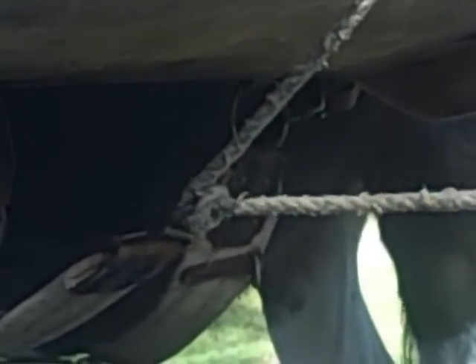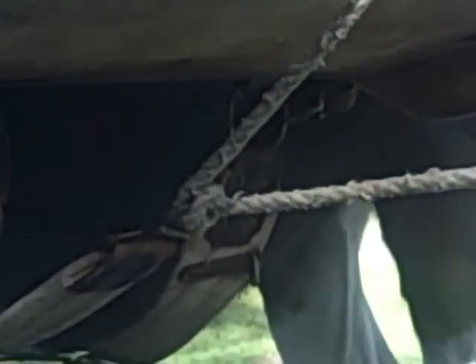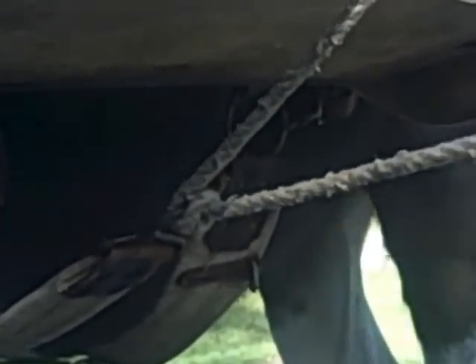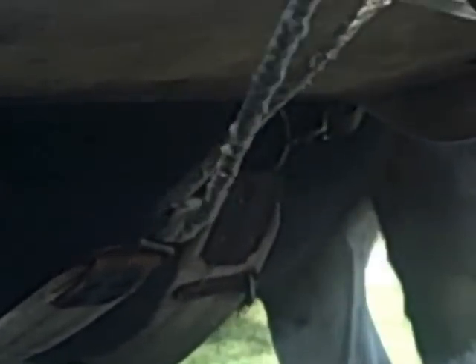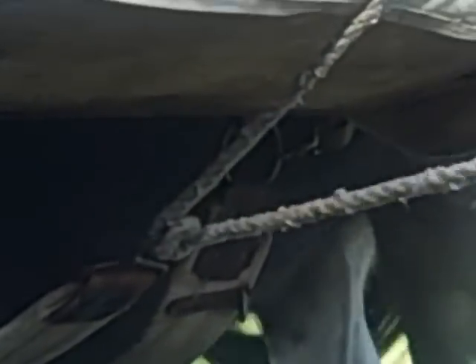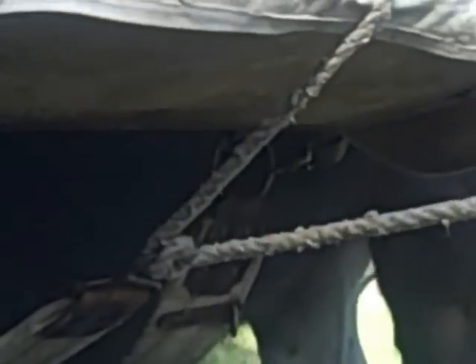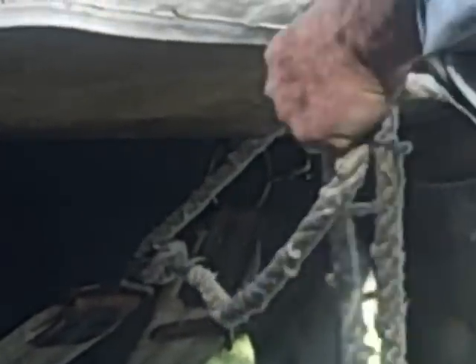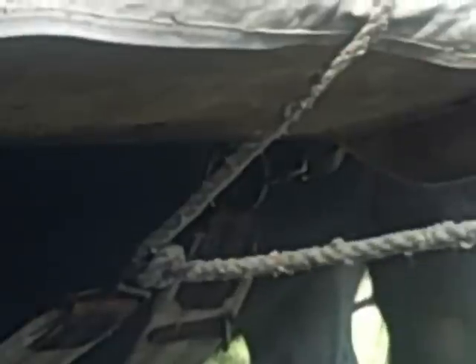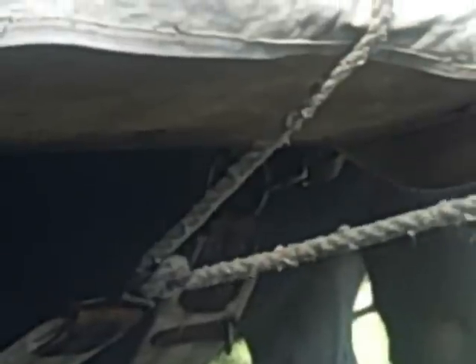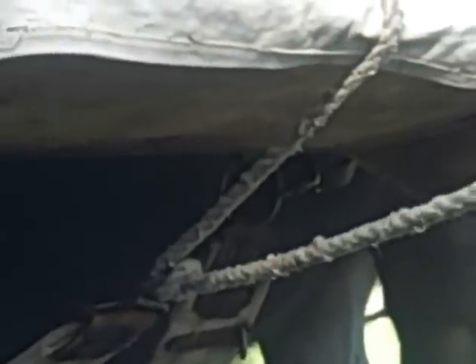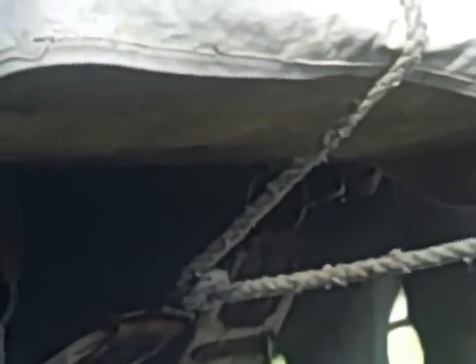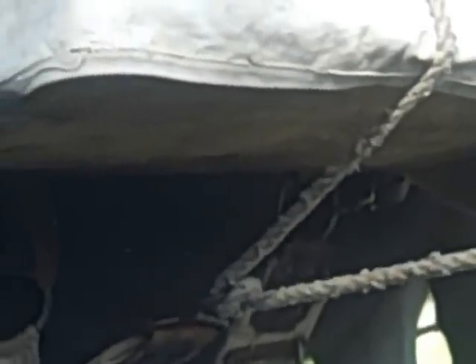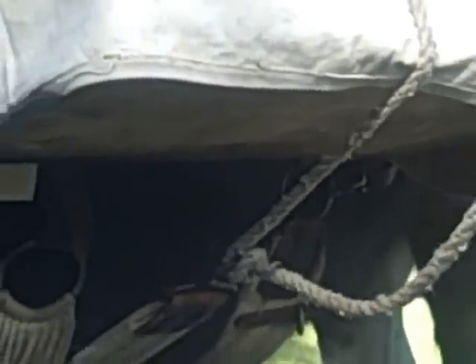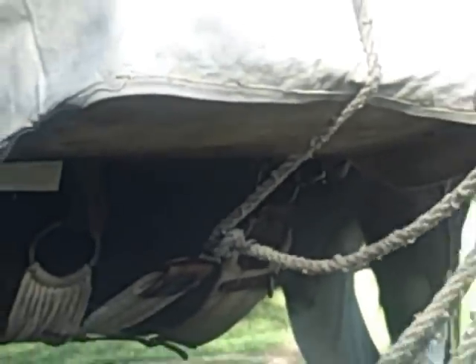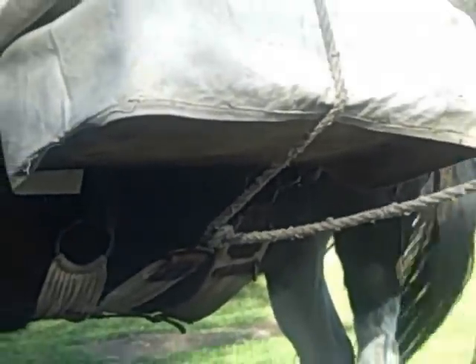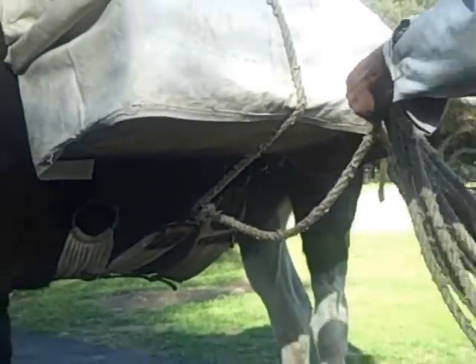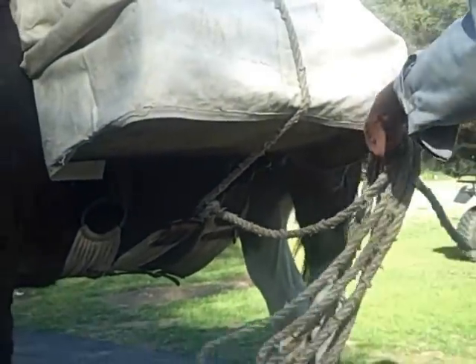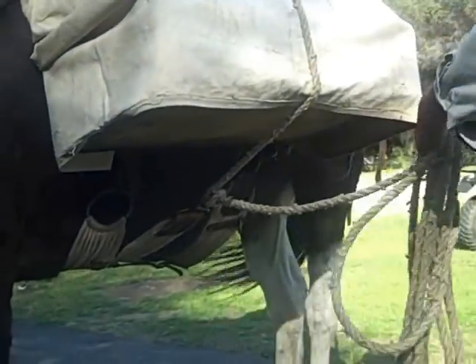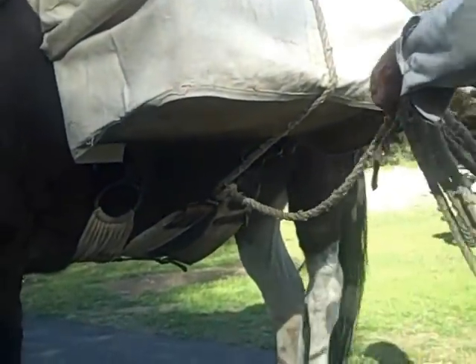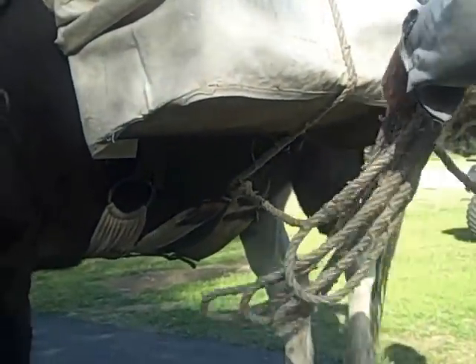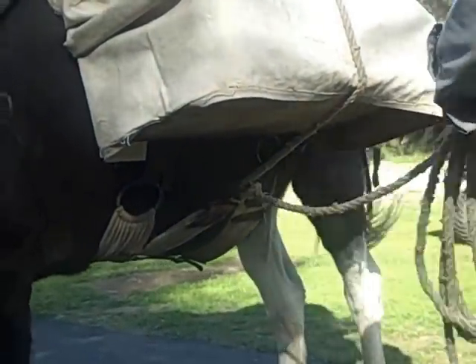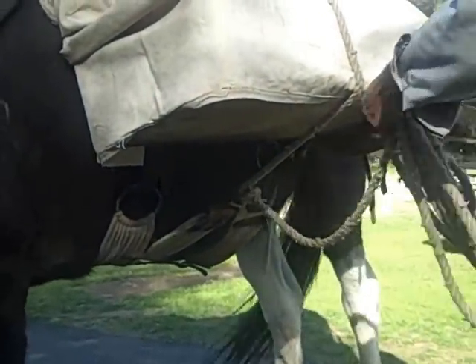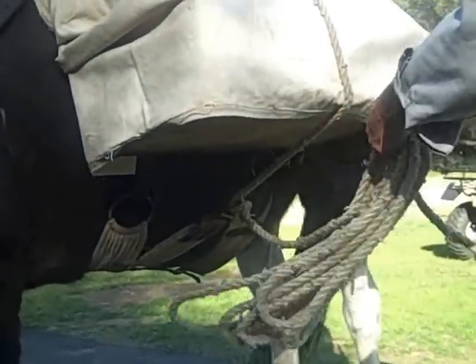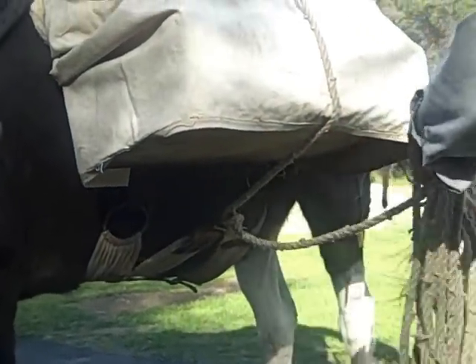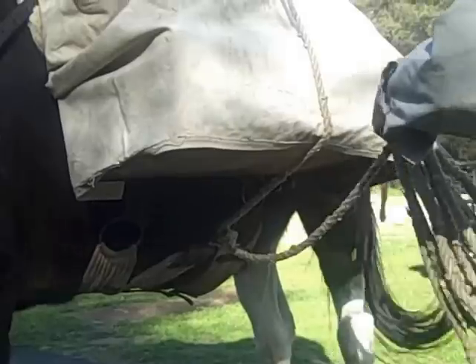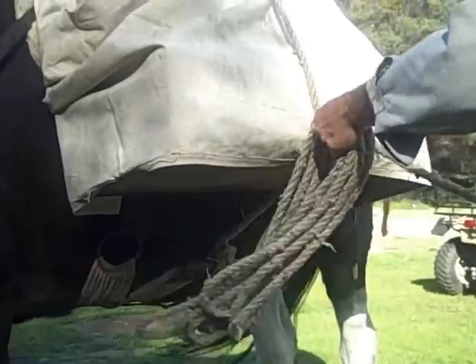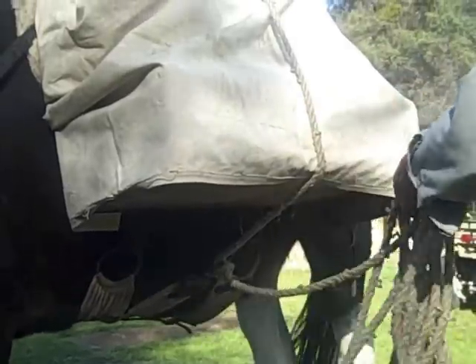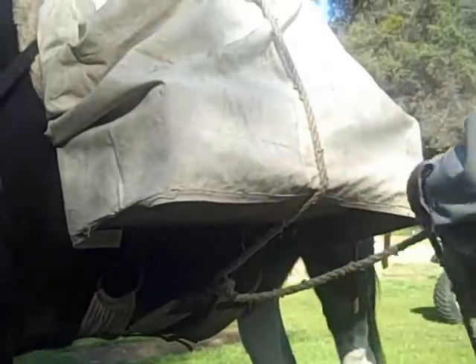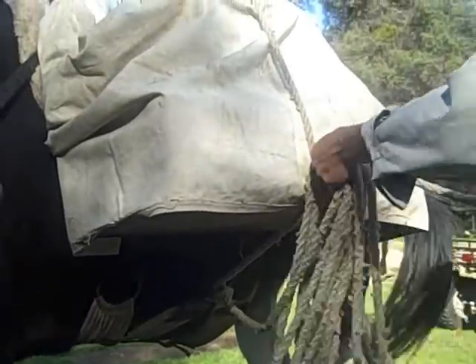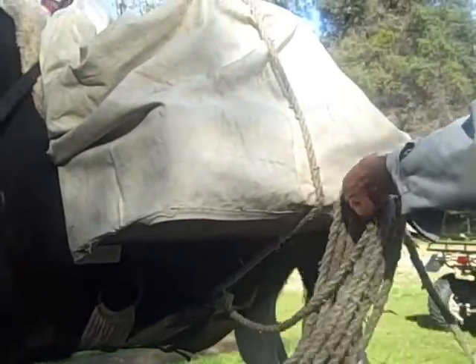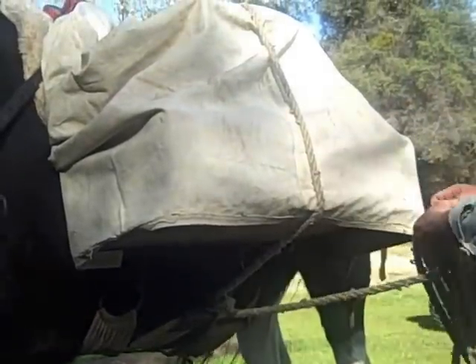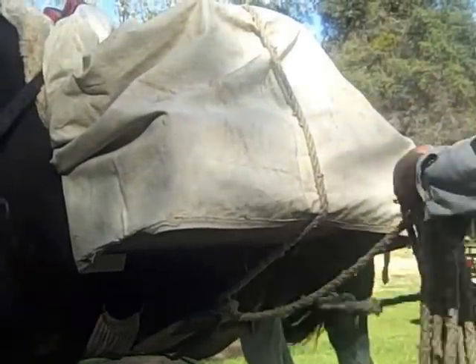Then you gather up your rope and you're going to either pass it to your partner on the other side, or set it across the top, and then you travel around to the other side of the mule.